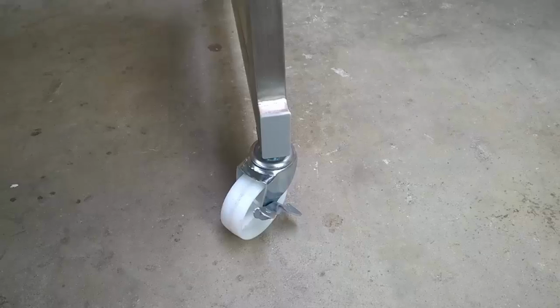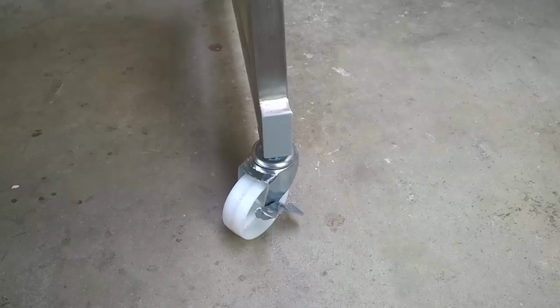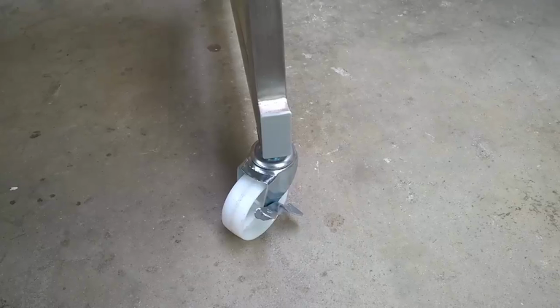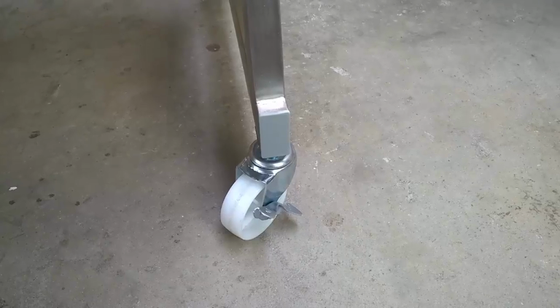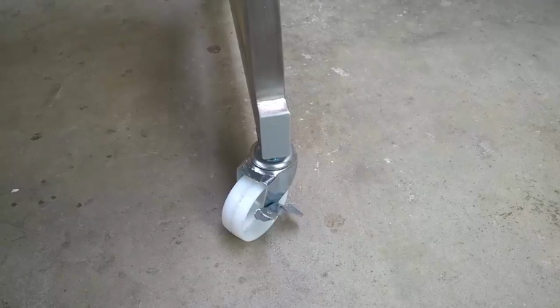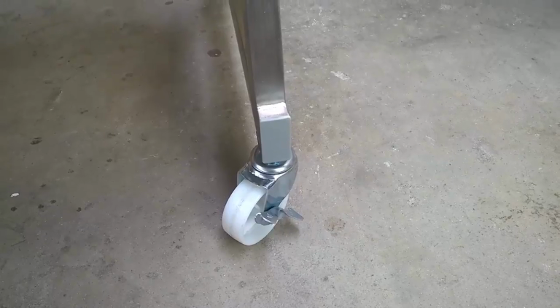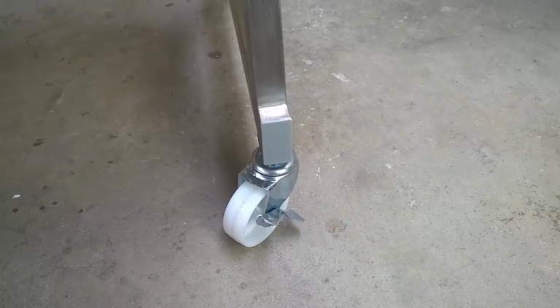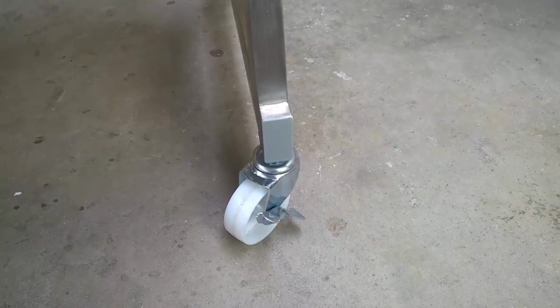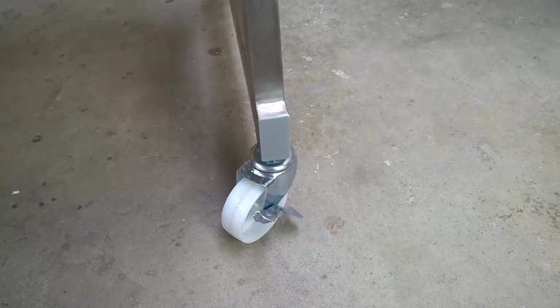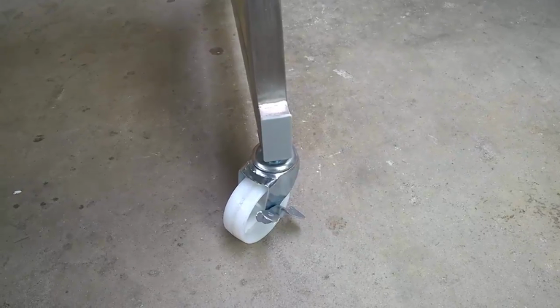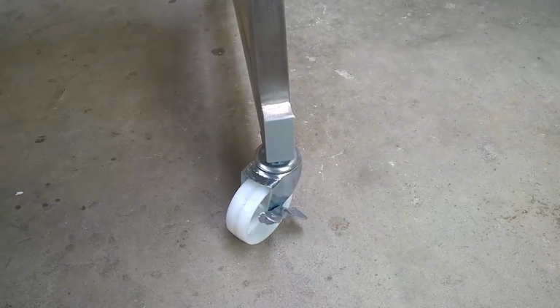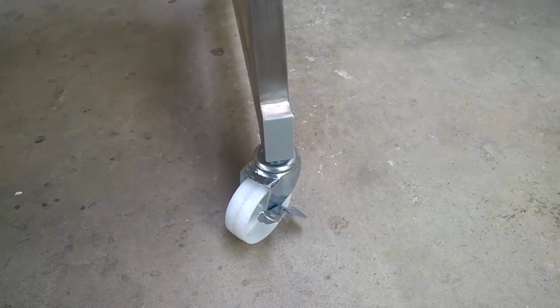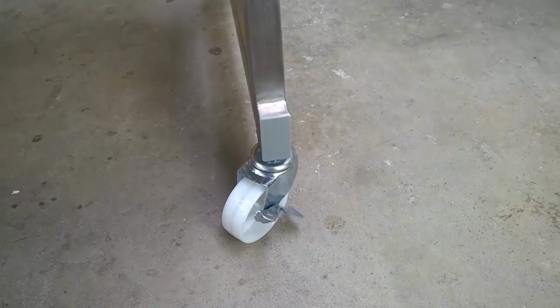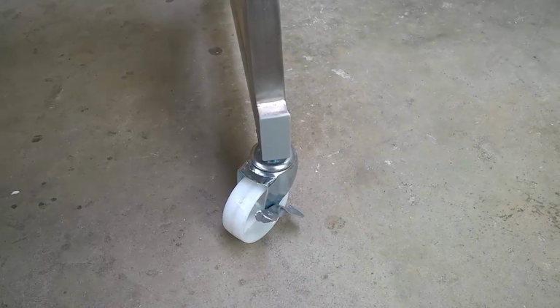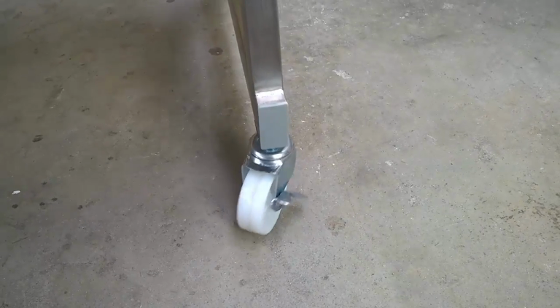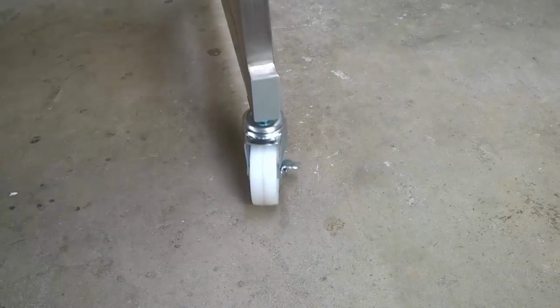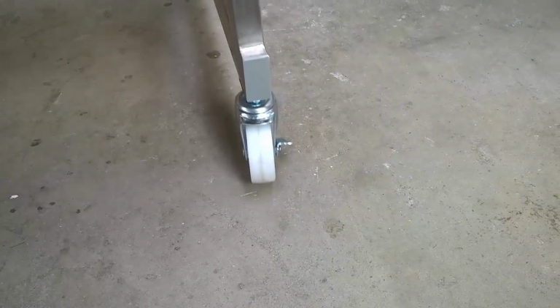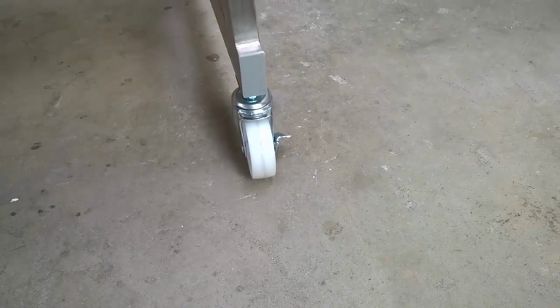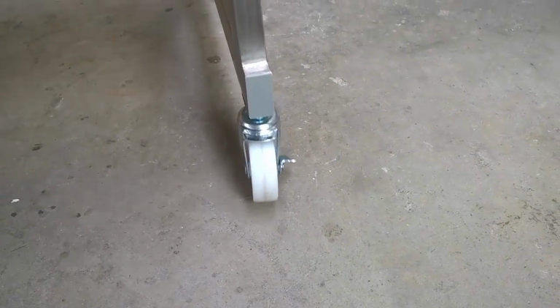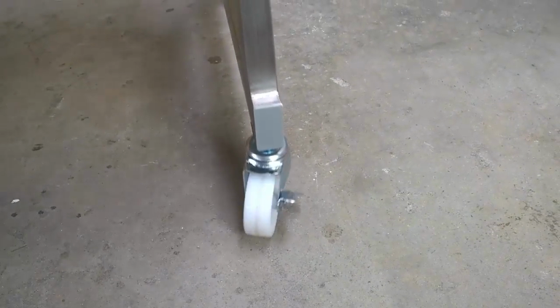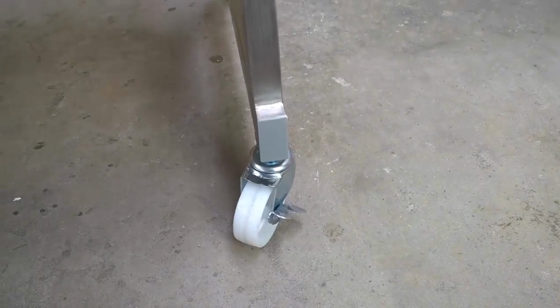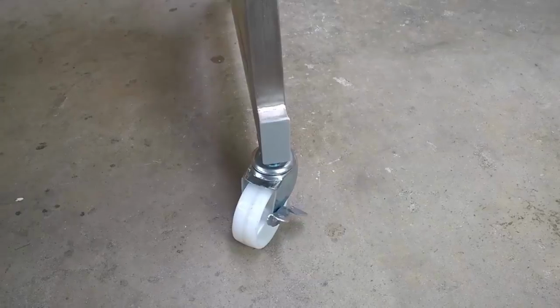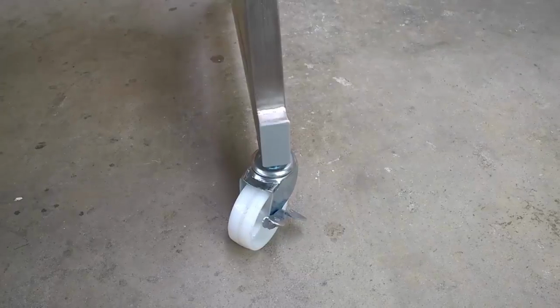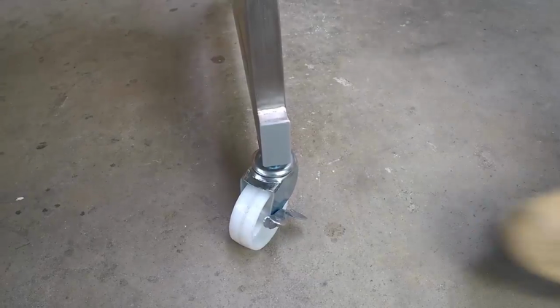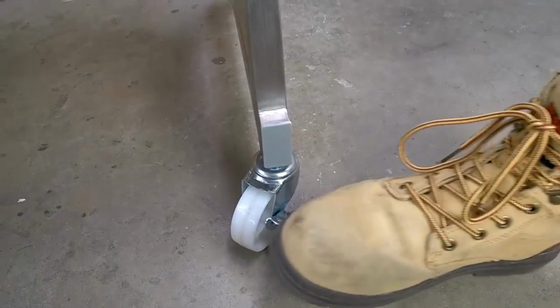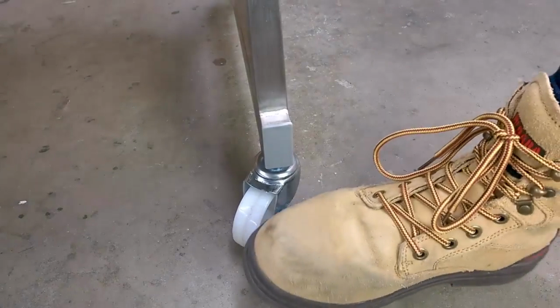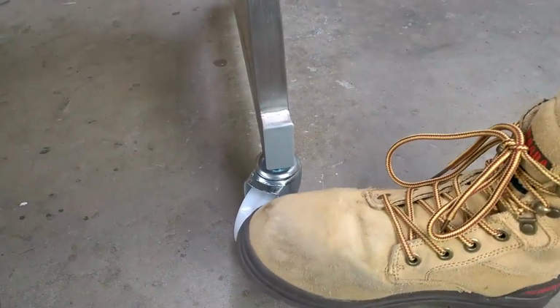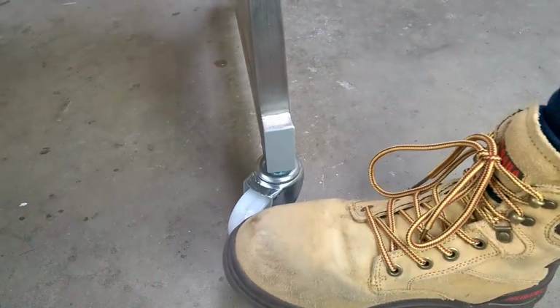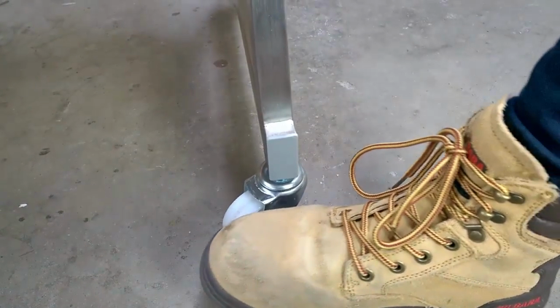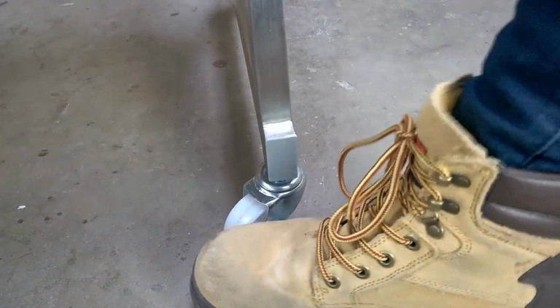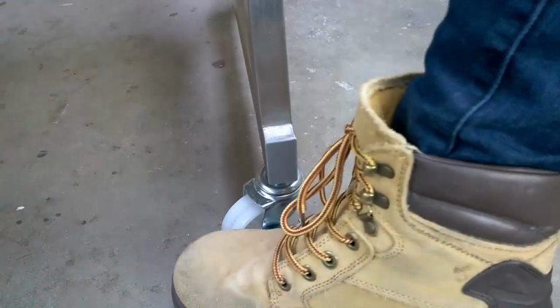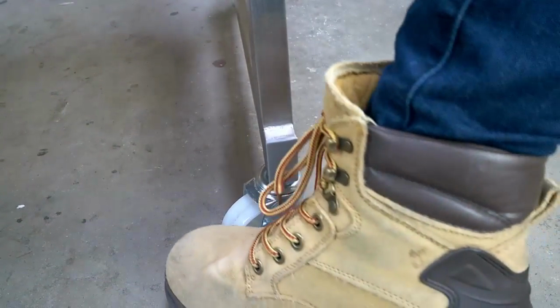The Spartan Spit Roaster also comes with four wheels so it's easy to move. The wheels also have brakes to ensure your Spit will remain stable while cooking.